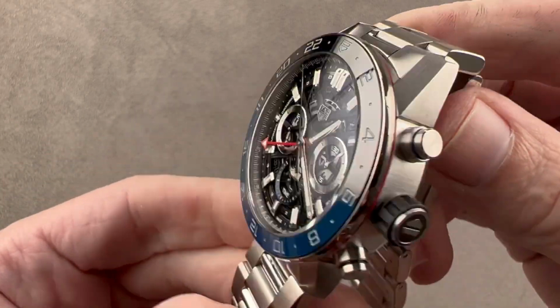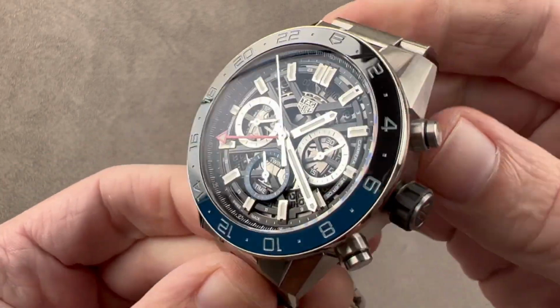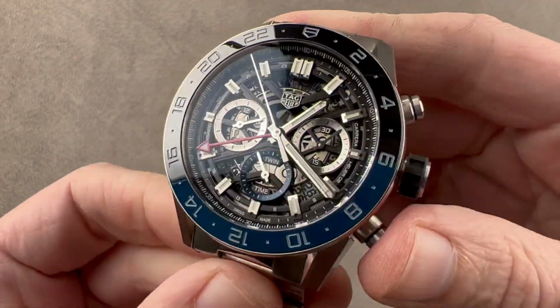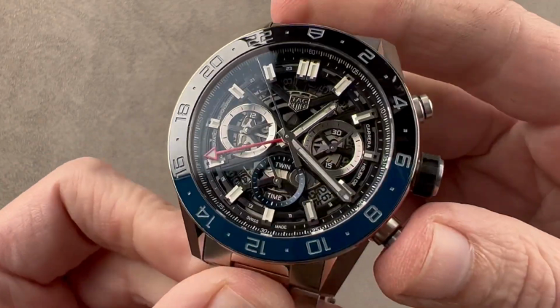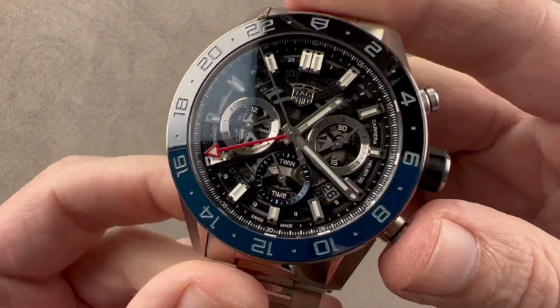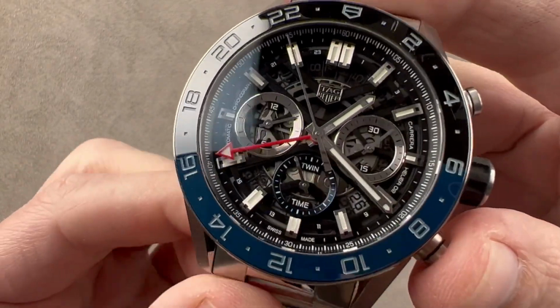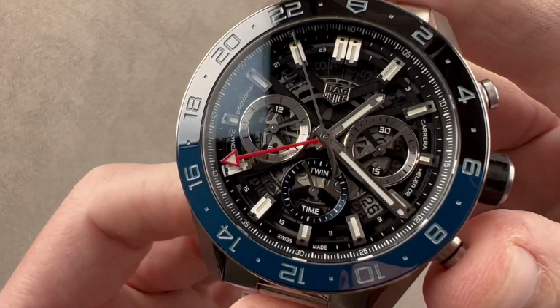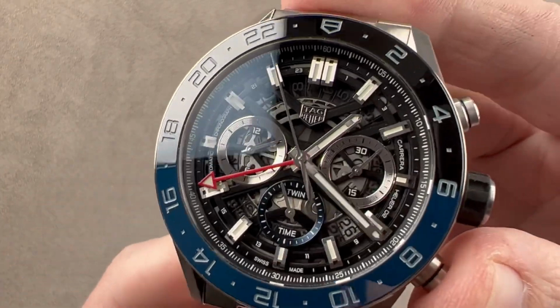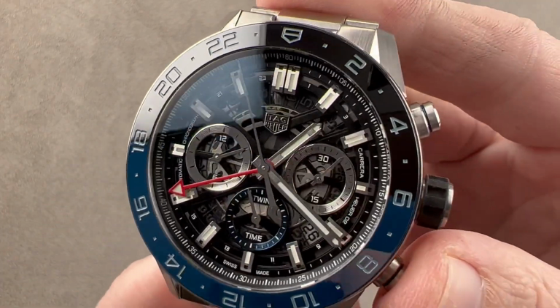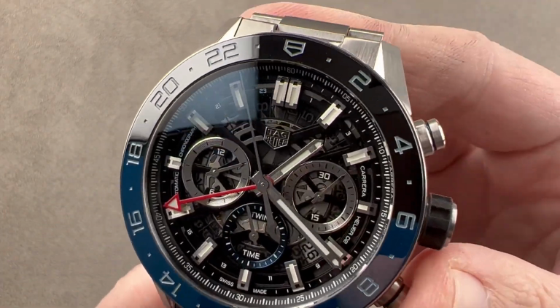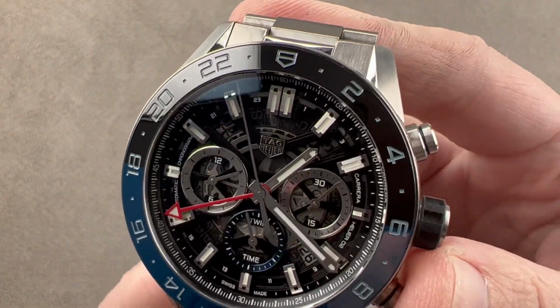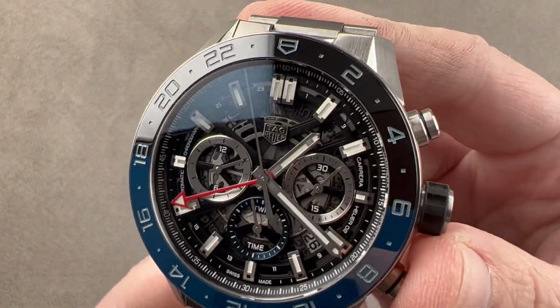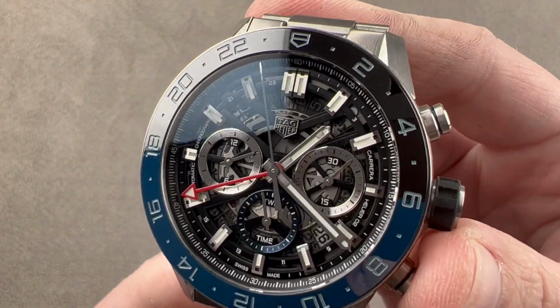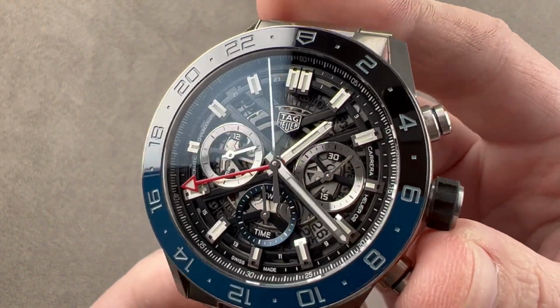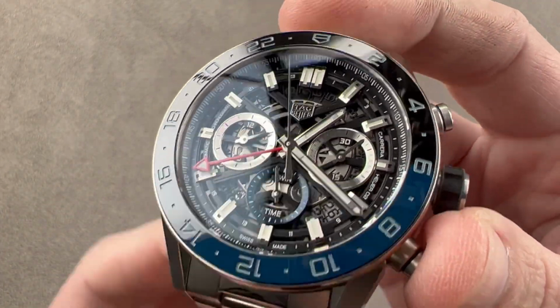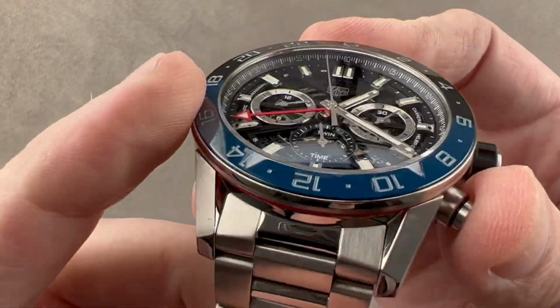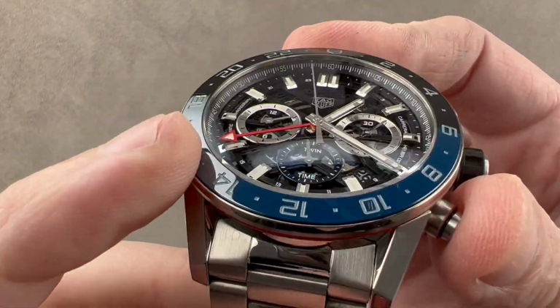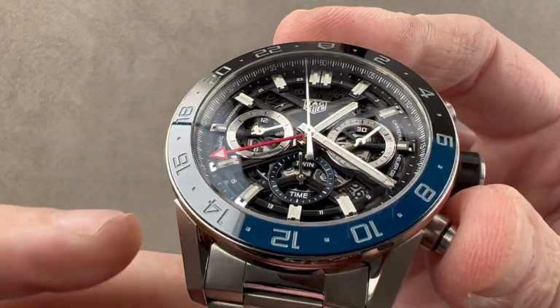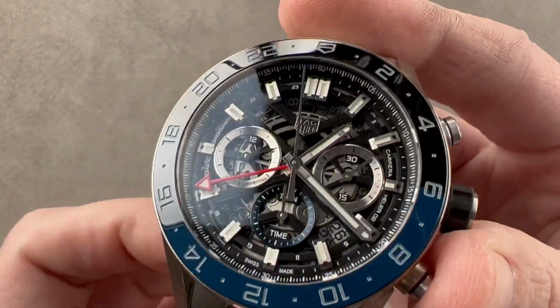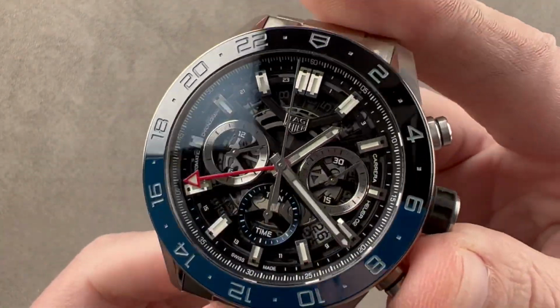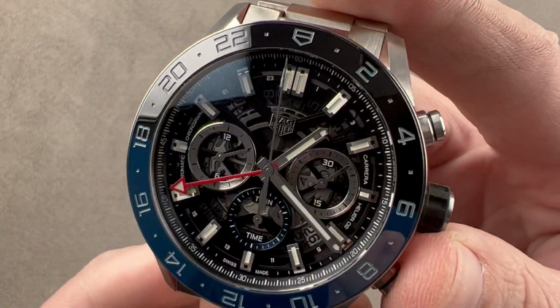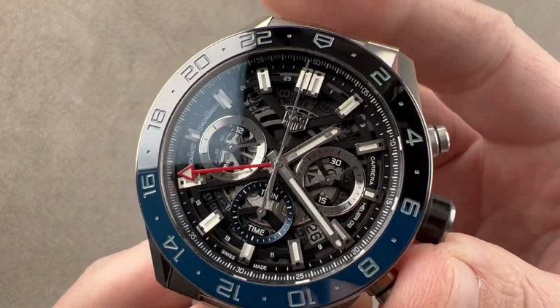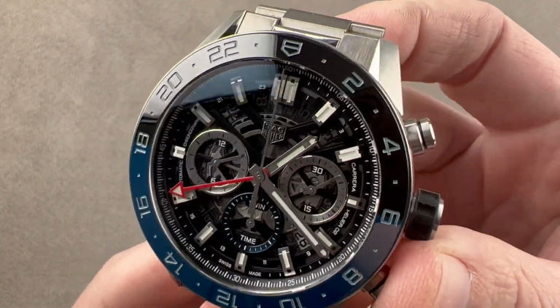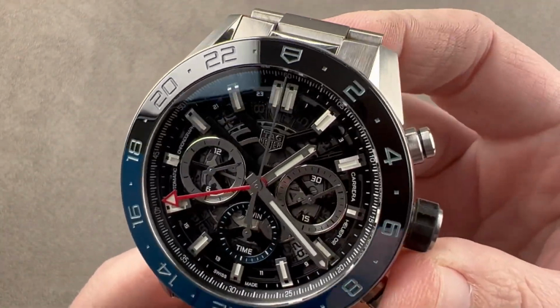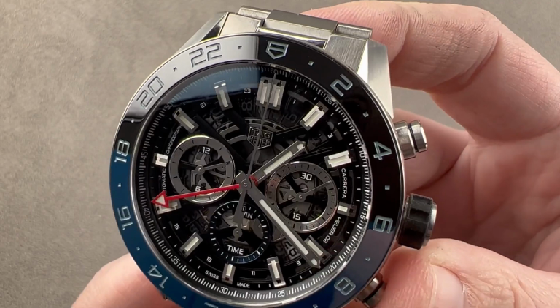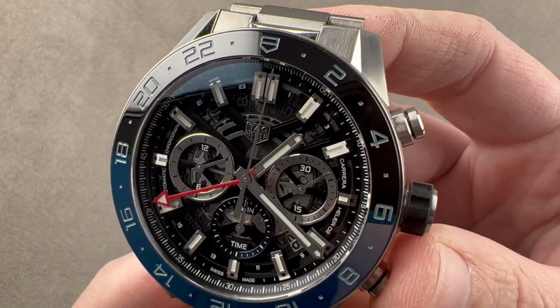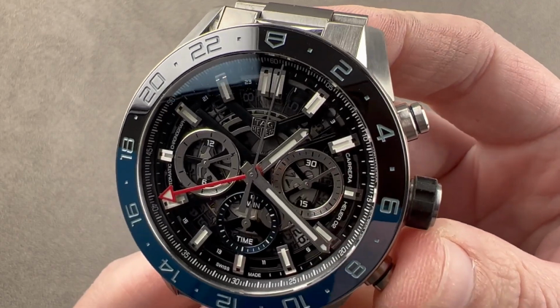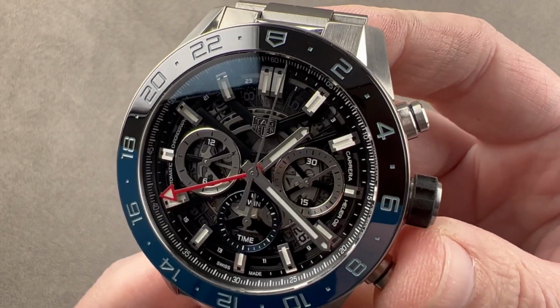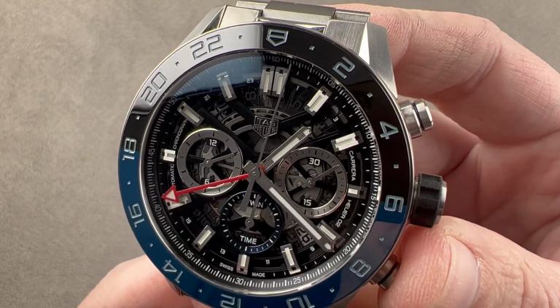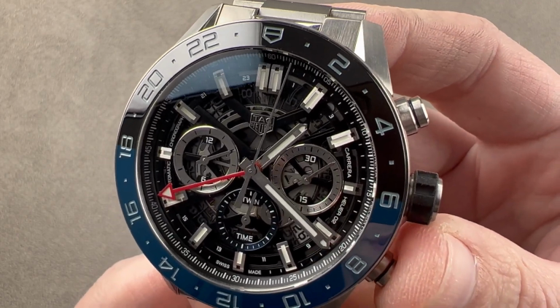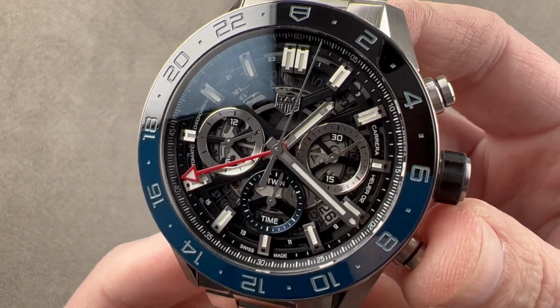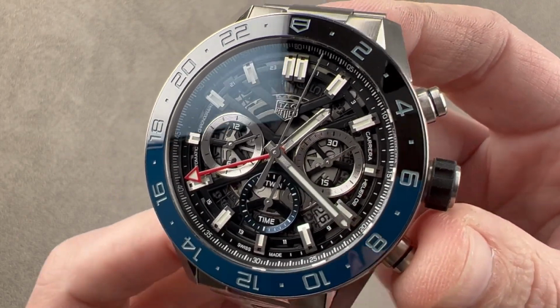Today, we are discussing a watch that launched in 2018, 45 millimeters in steel with a ceramic bezel insert. This is the Tag Heuer Carrera GMT Chronograph.